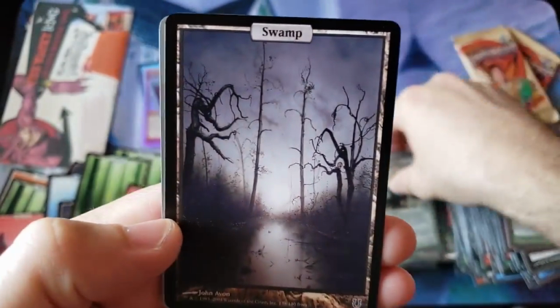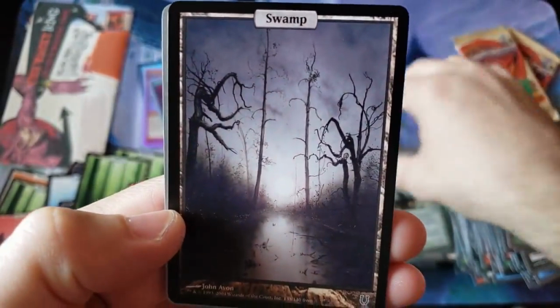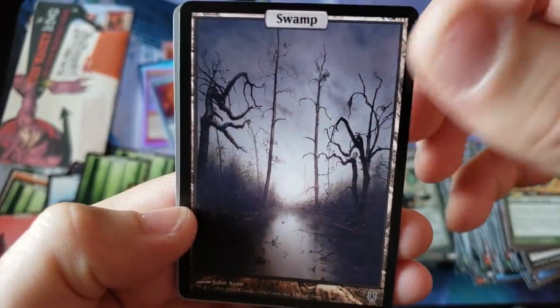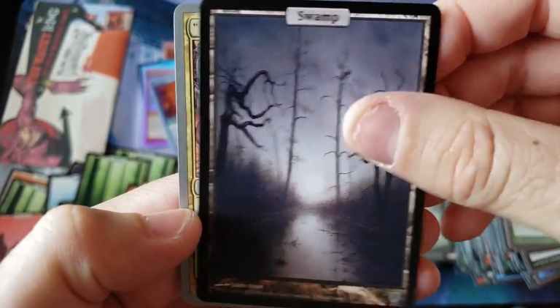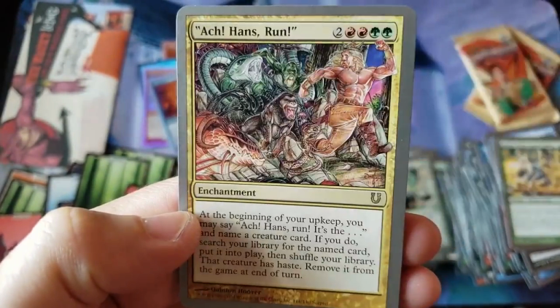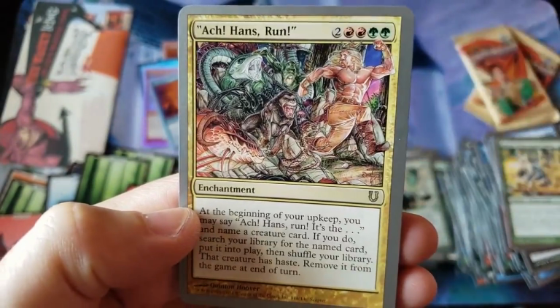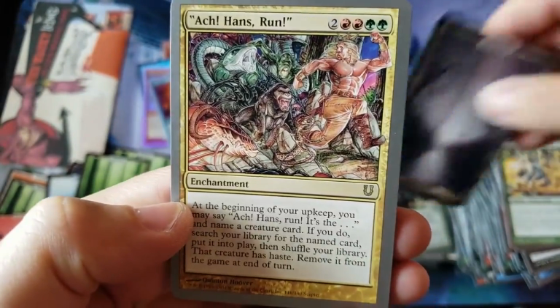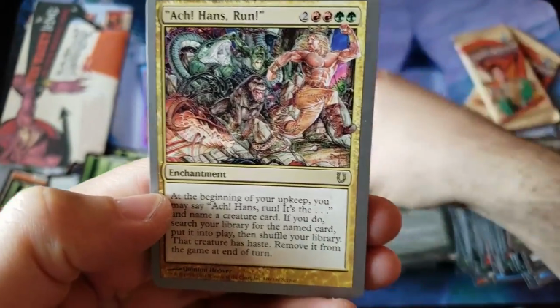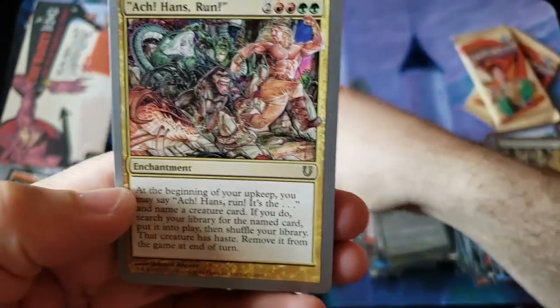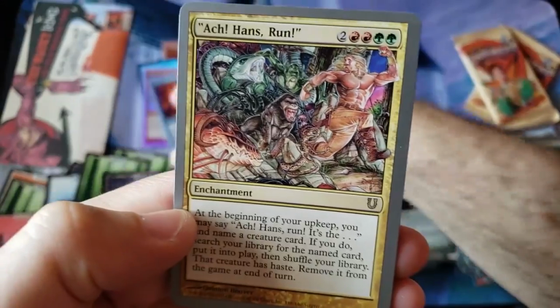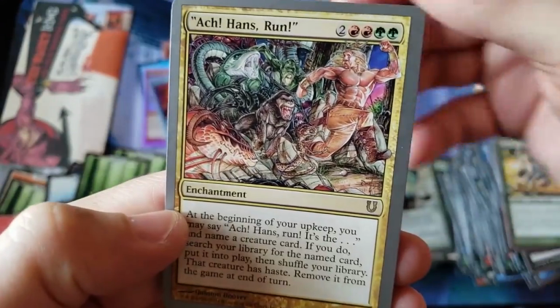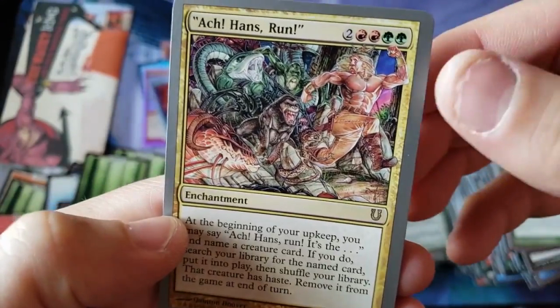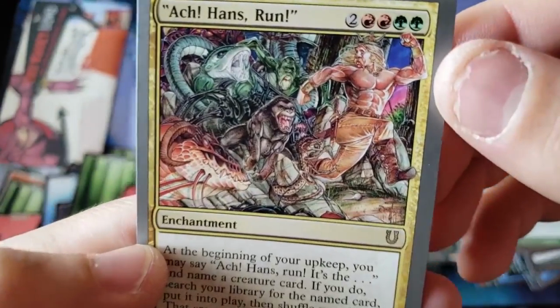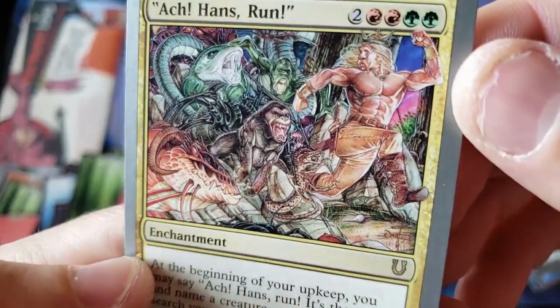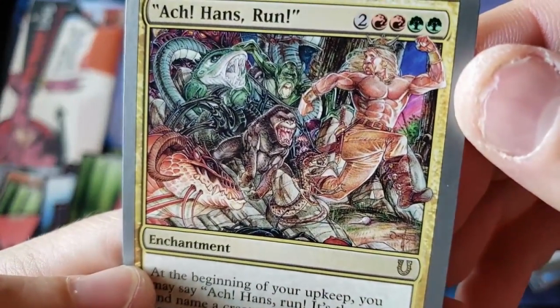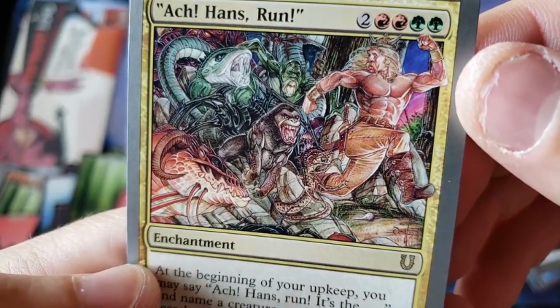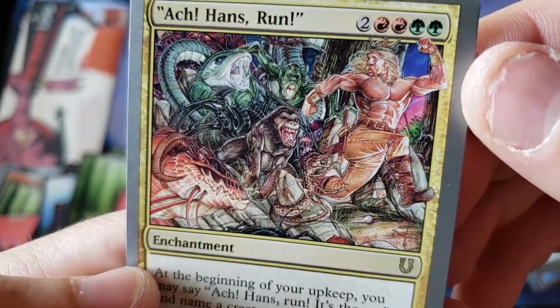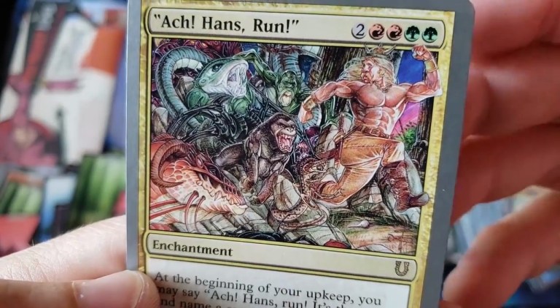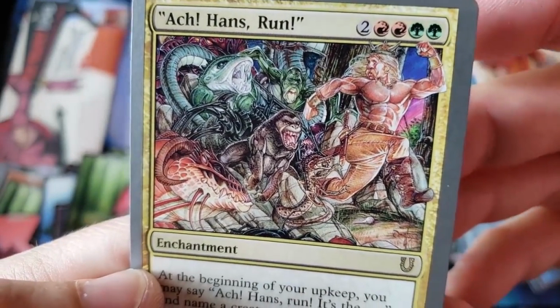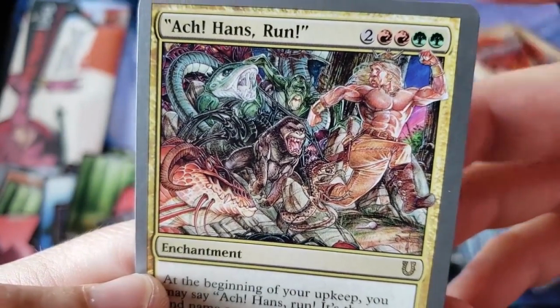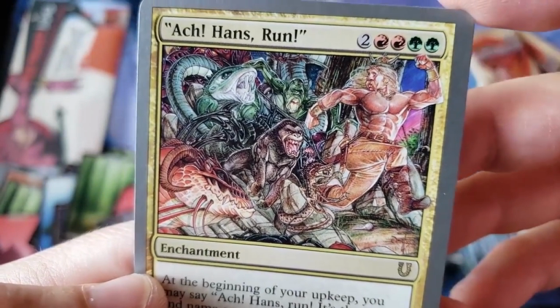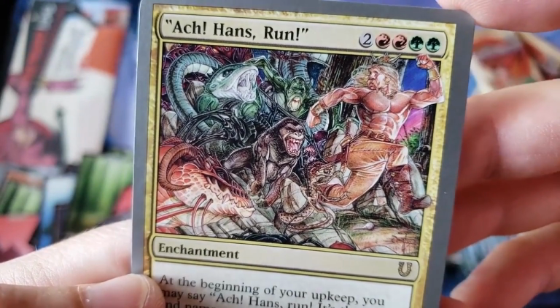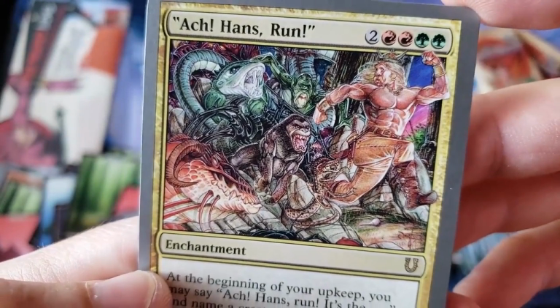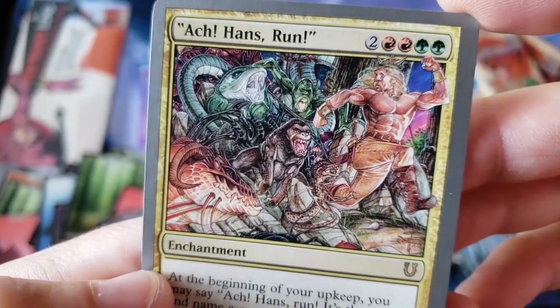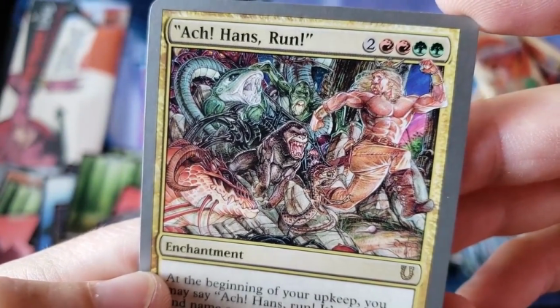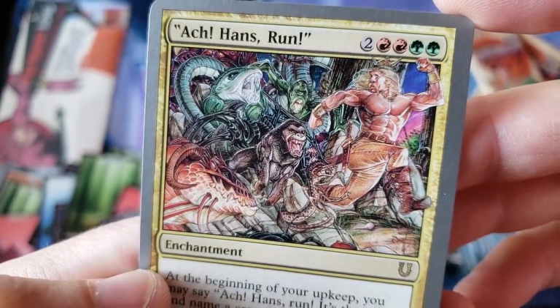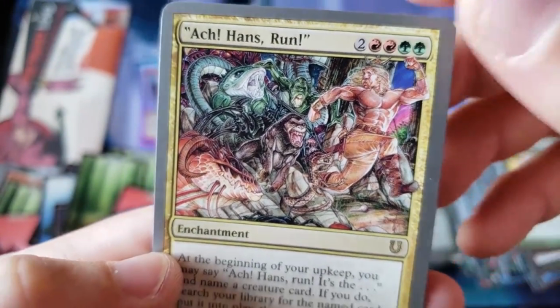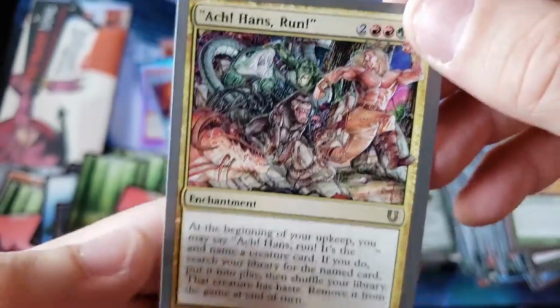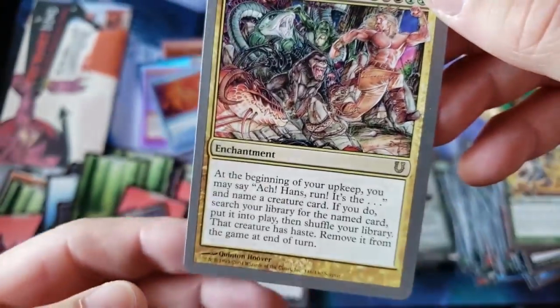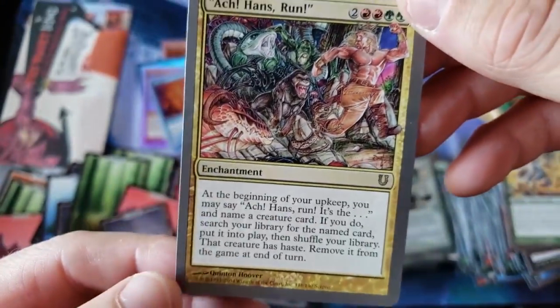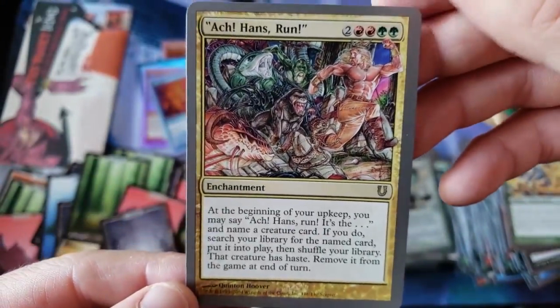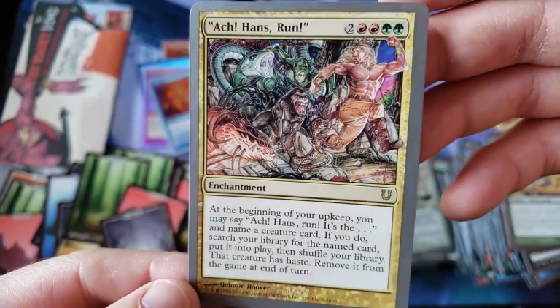We got Swampy! And what in the world — look at that art! How much time did somebody spend on that art?